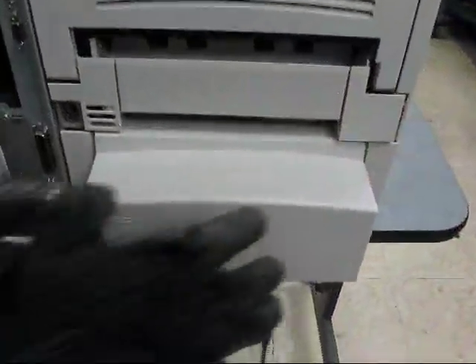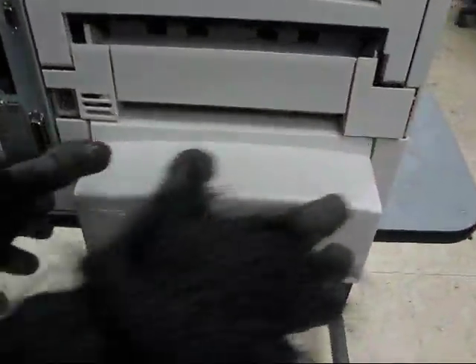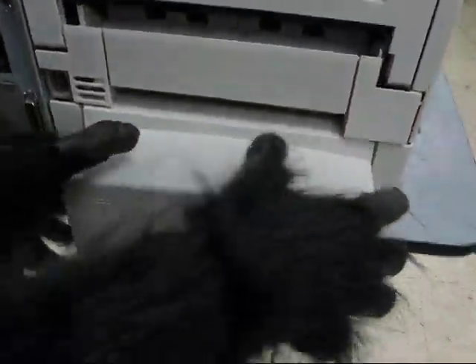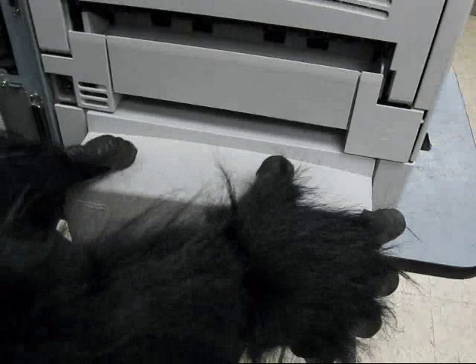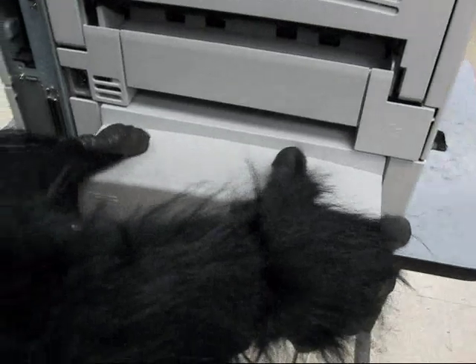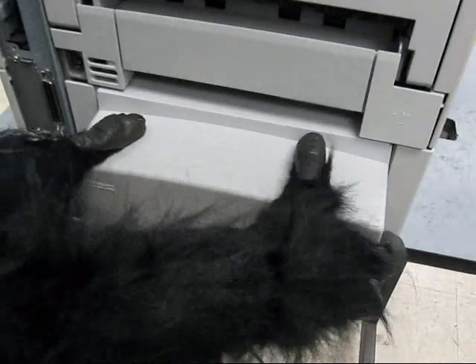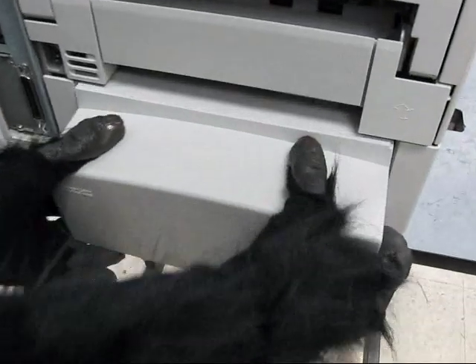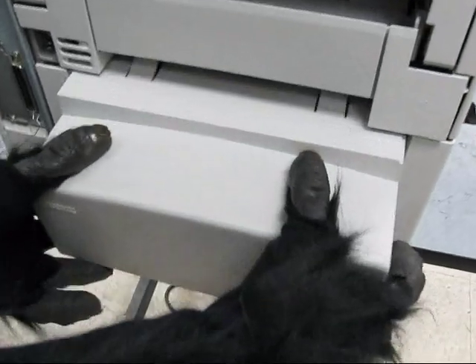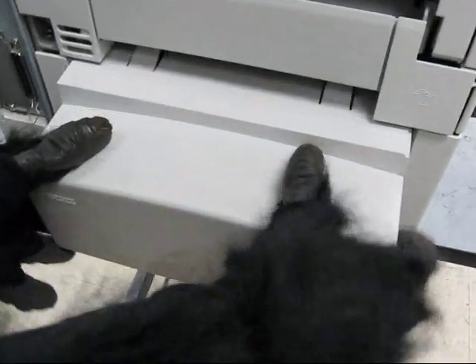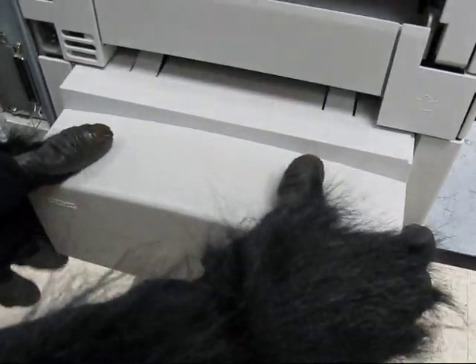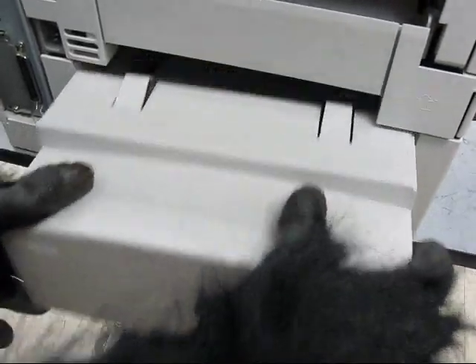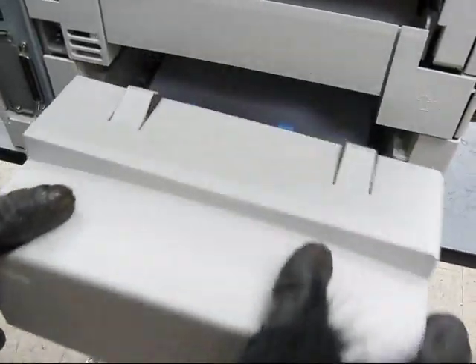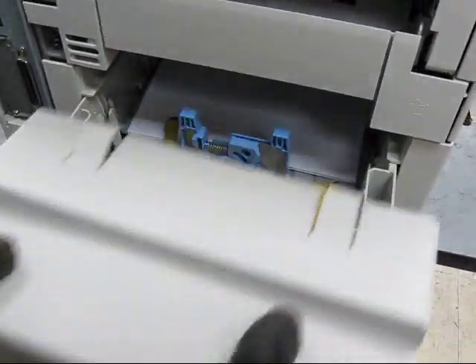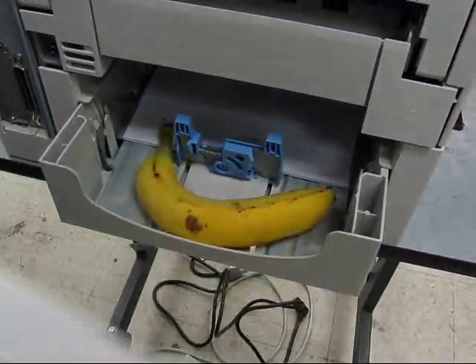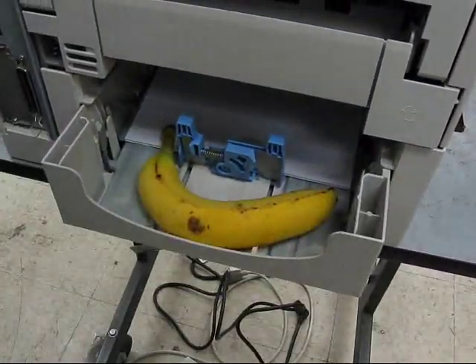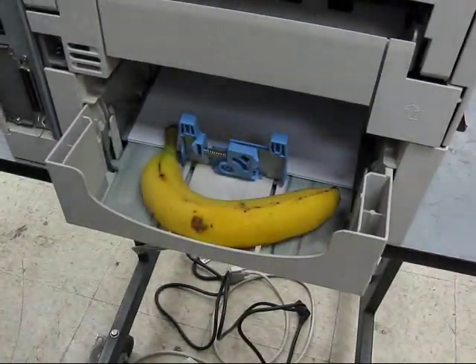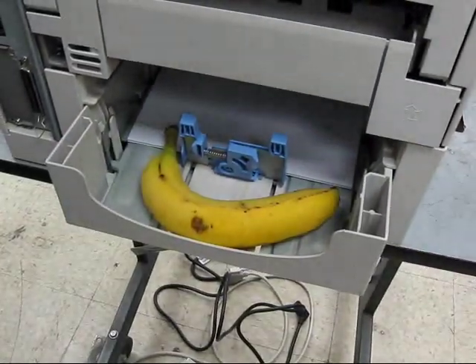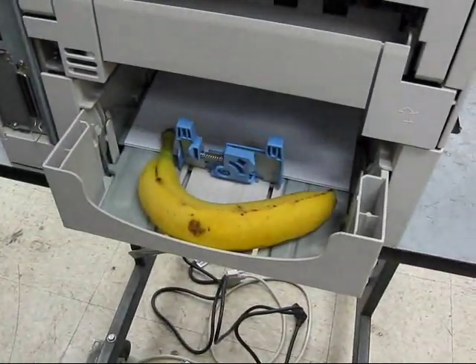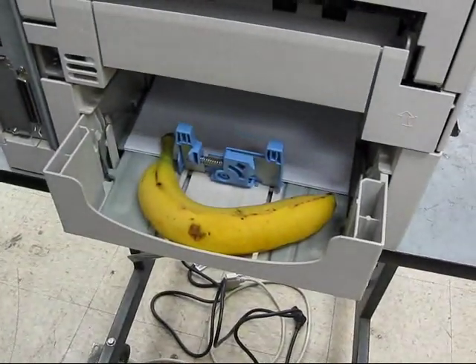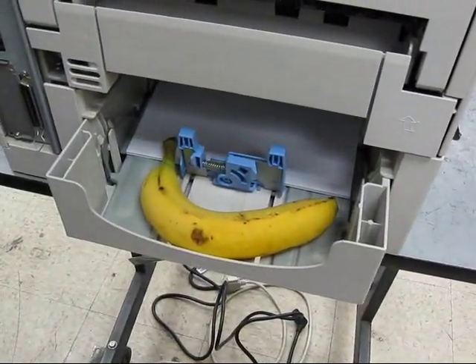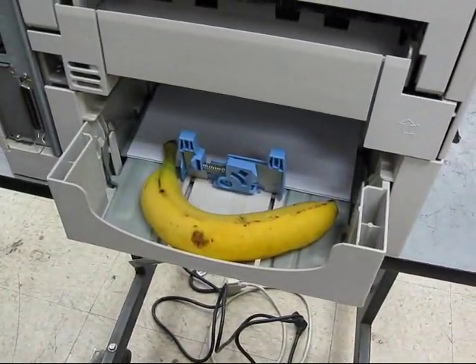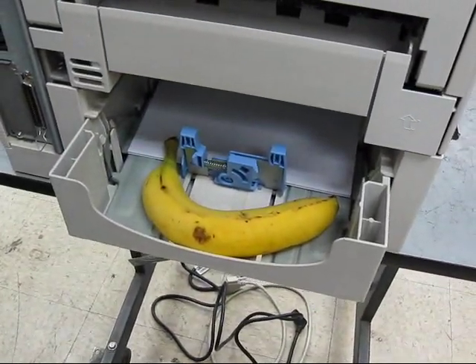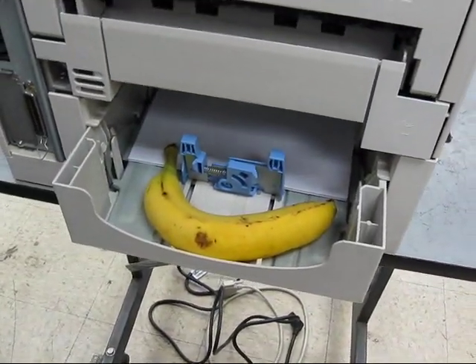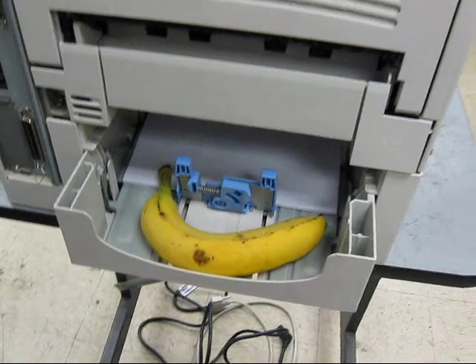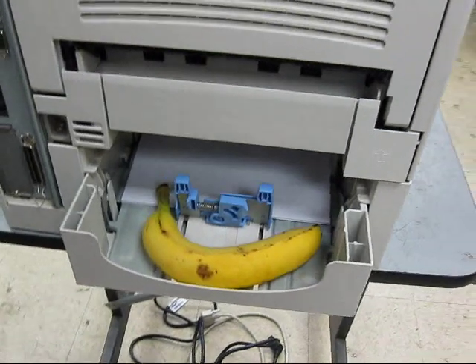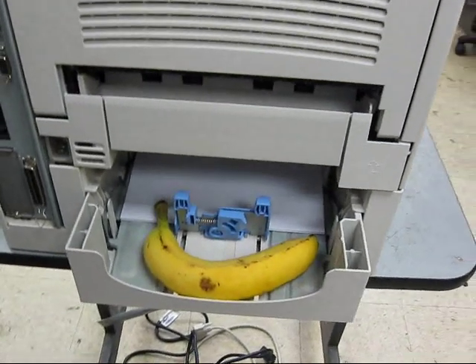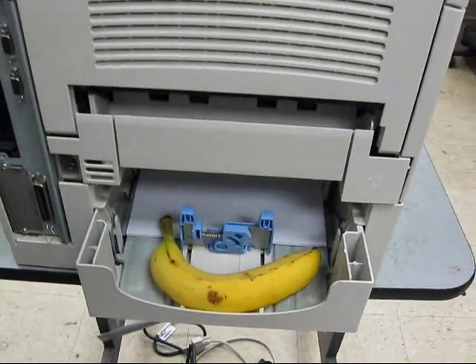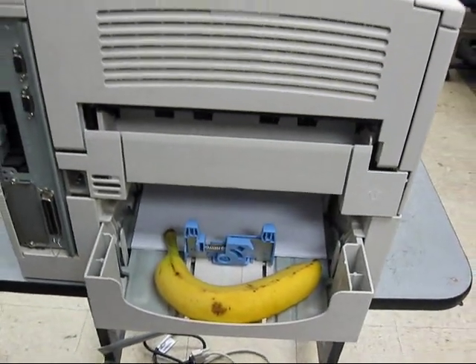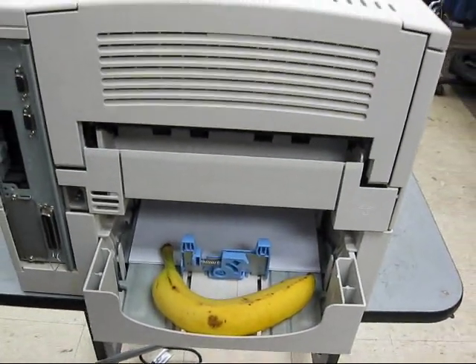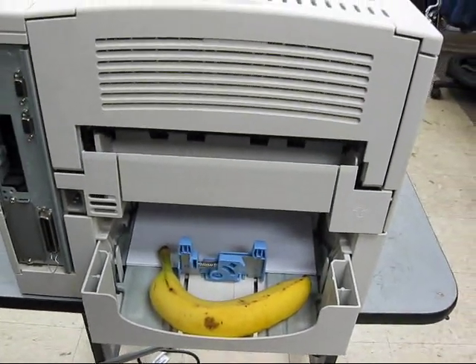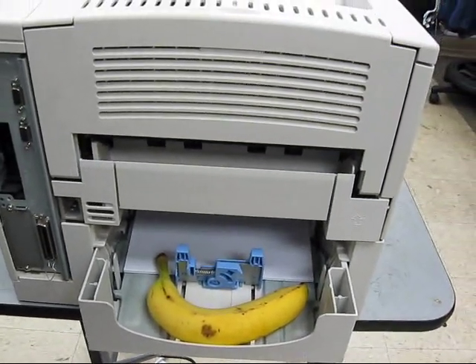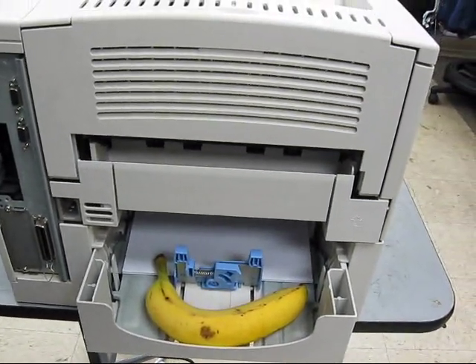You'll need to remove the paper tray cover and any items you may be storing inside the unused portion of the paper tray.